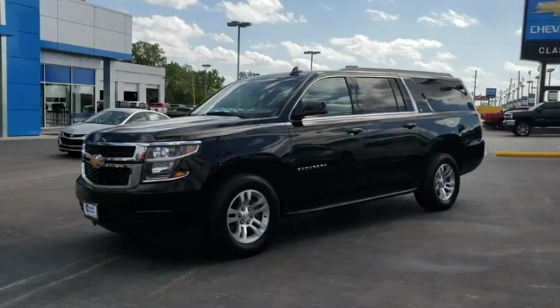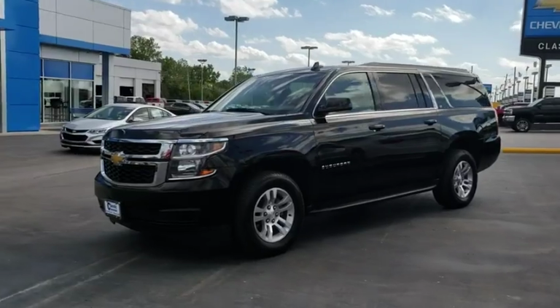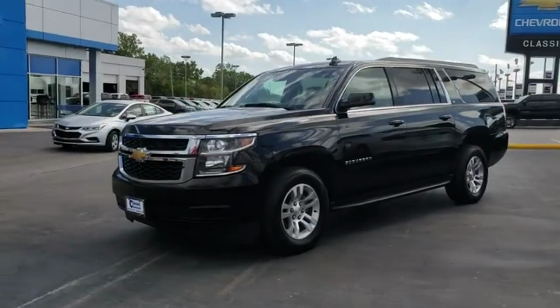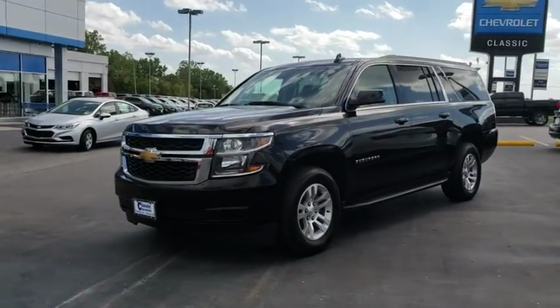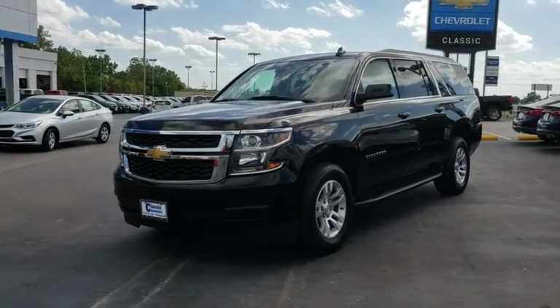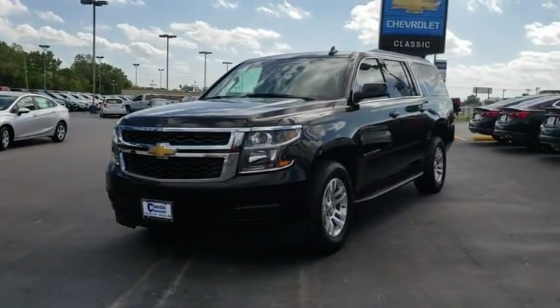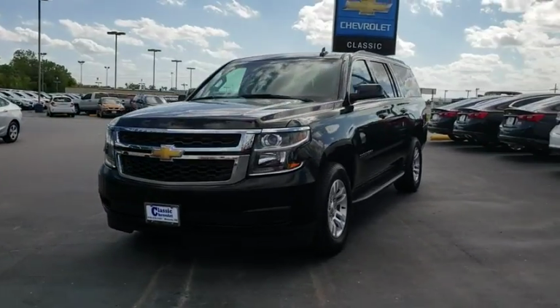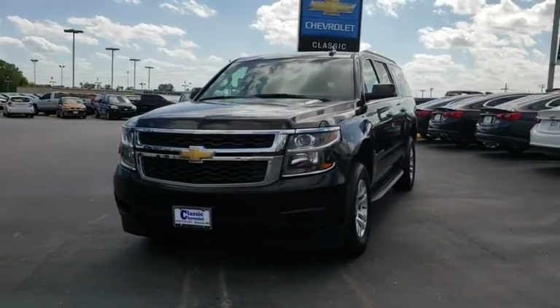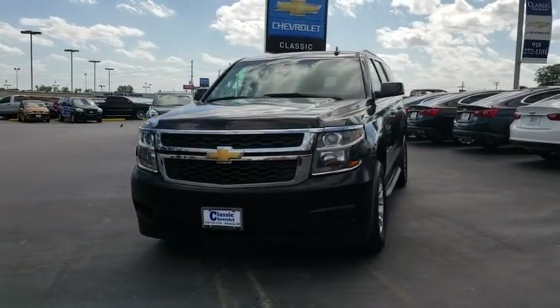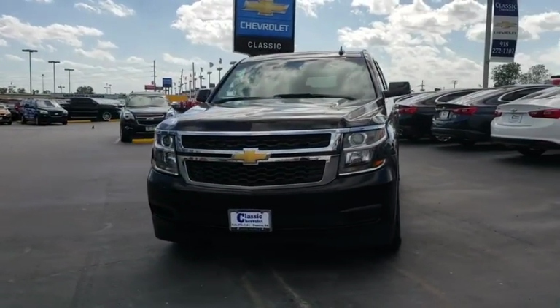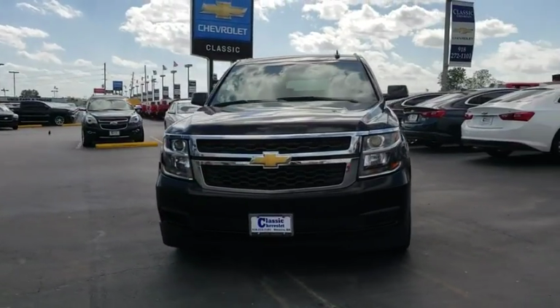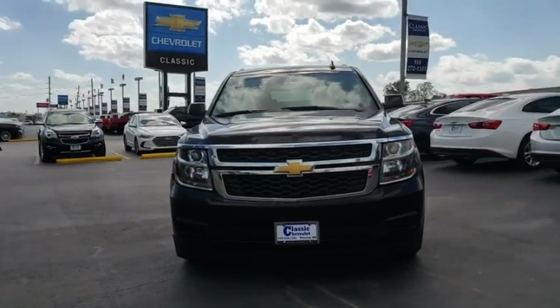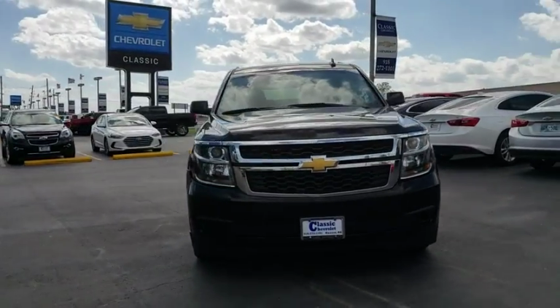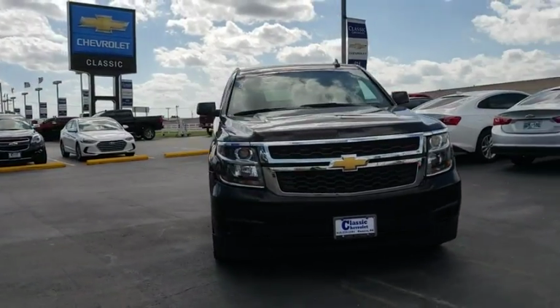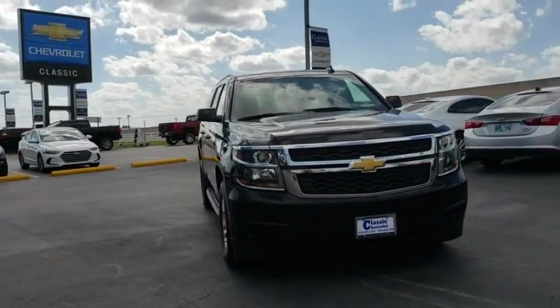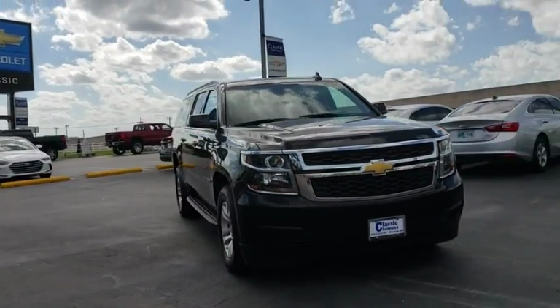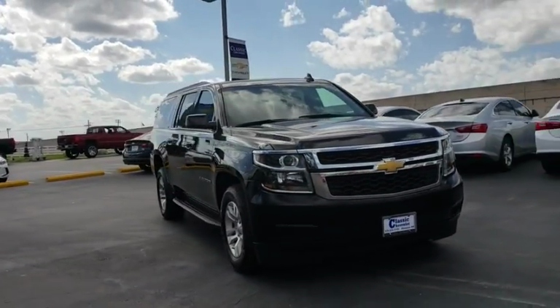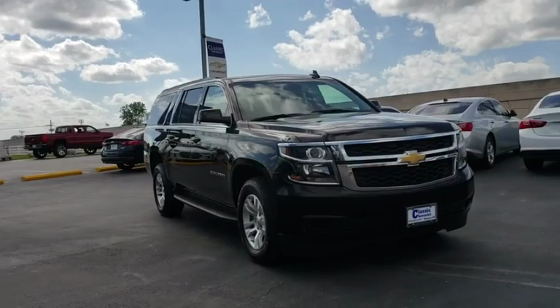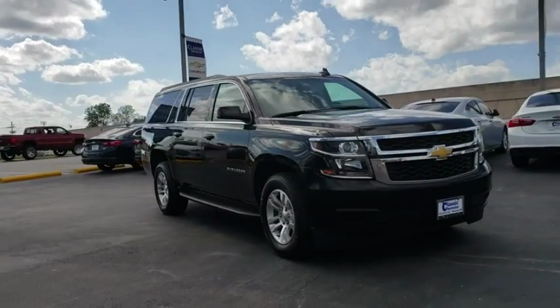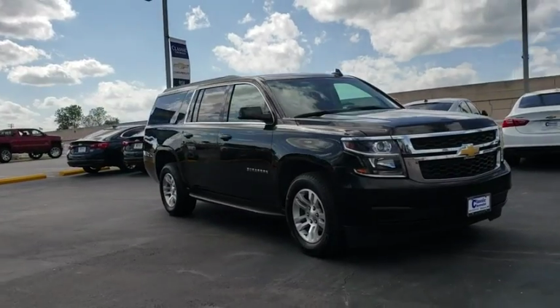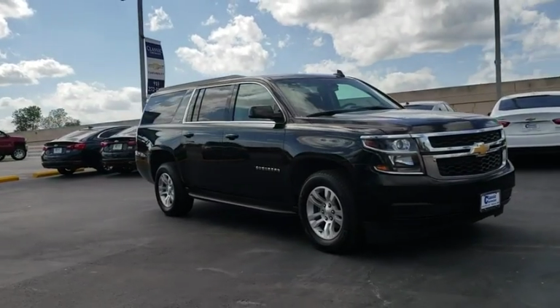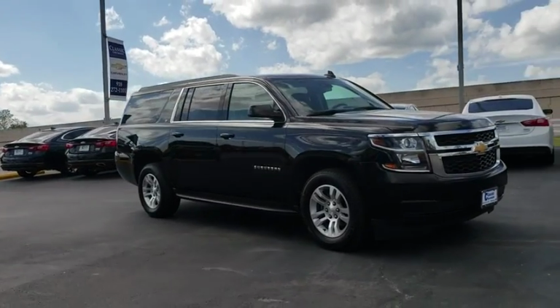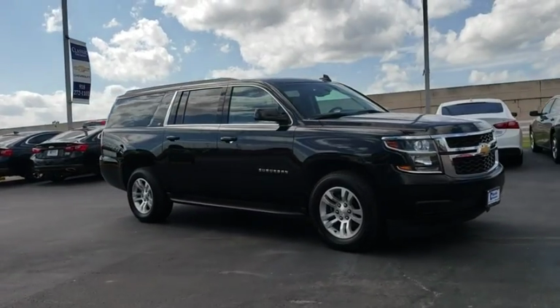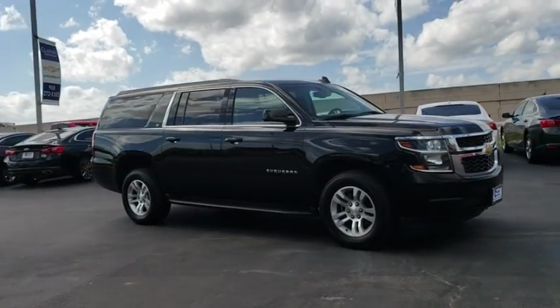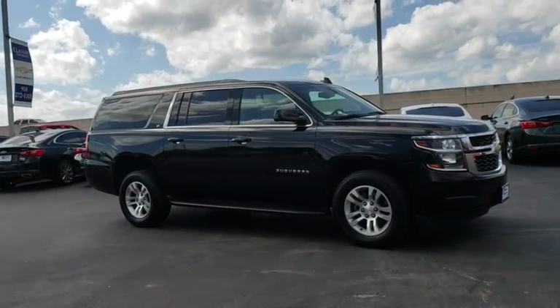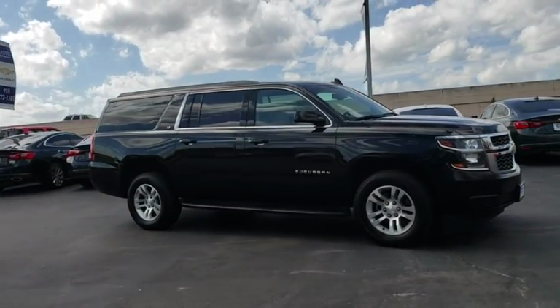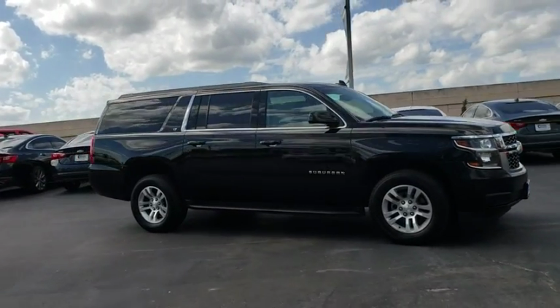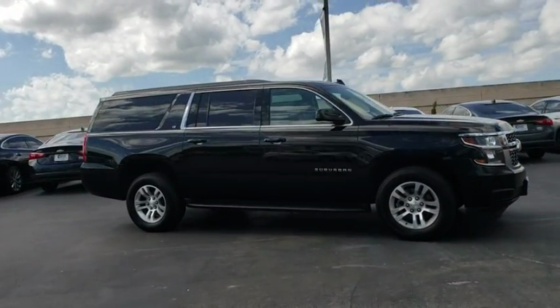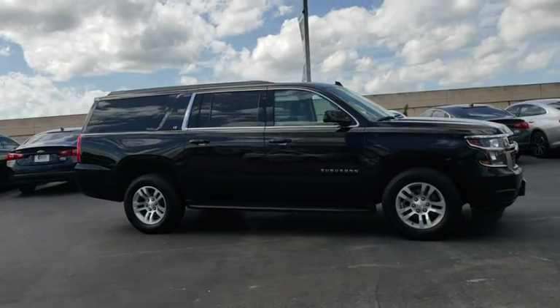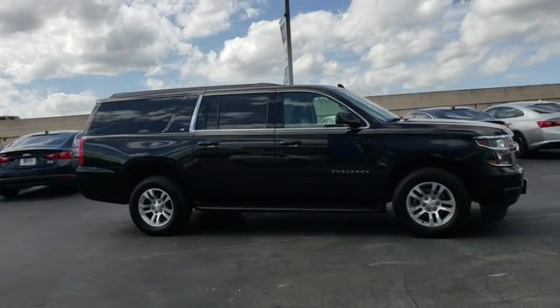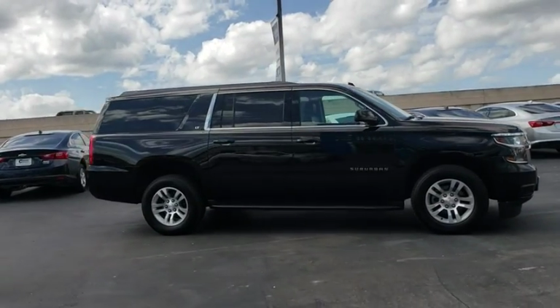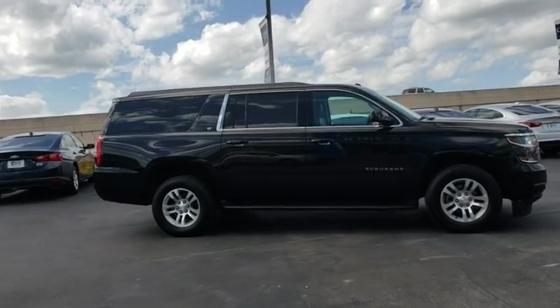The 2018 Chevrolet Suburban. The Suburban excels at towing heavy trailers, hauling loads of people and gear, and enduring hard use and rugged terrain.